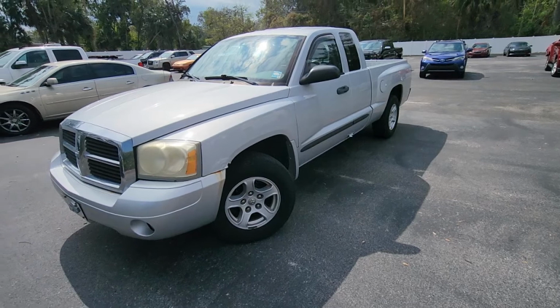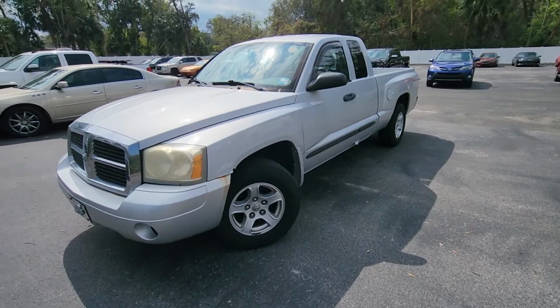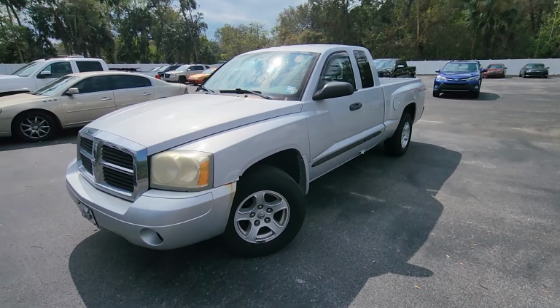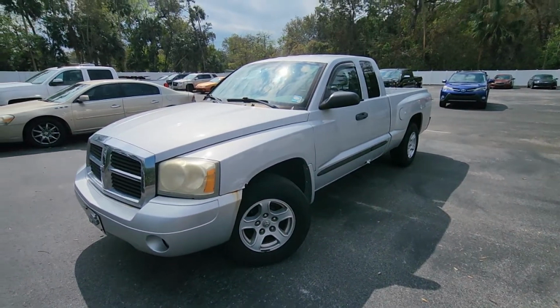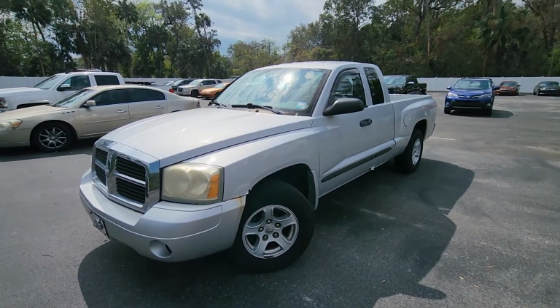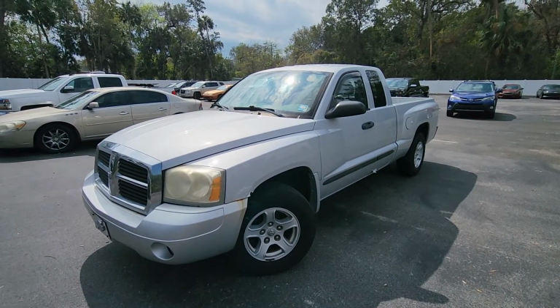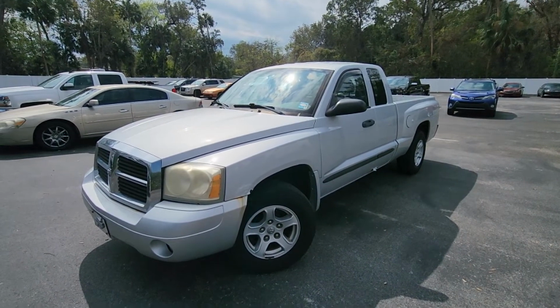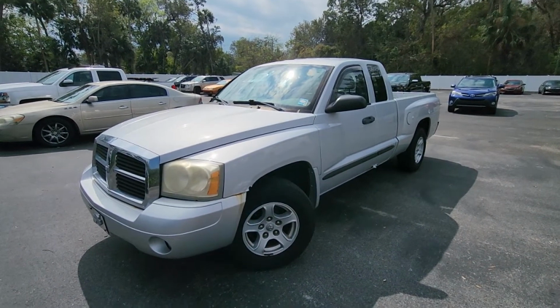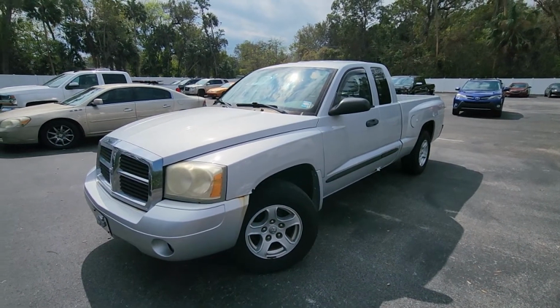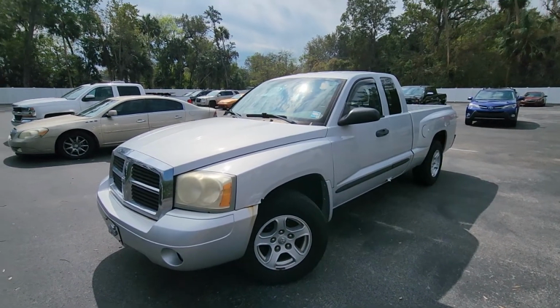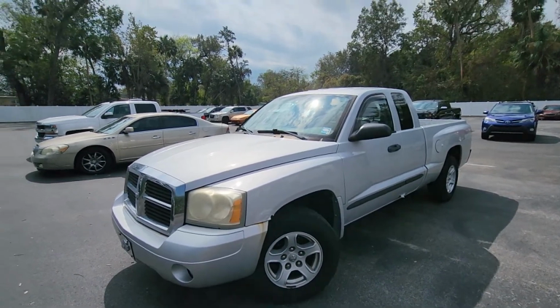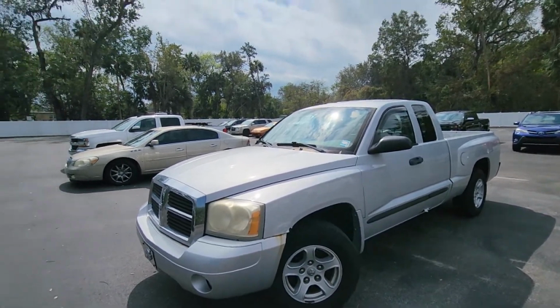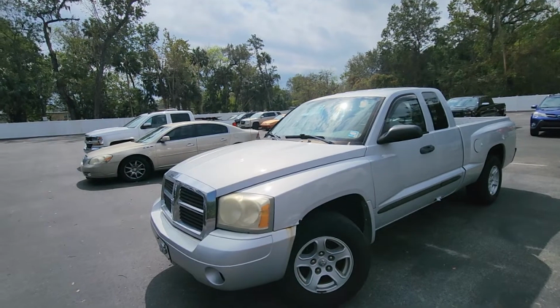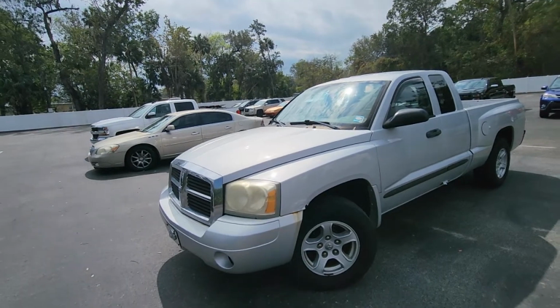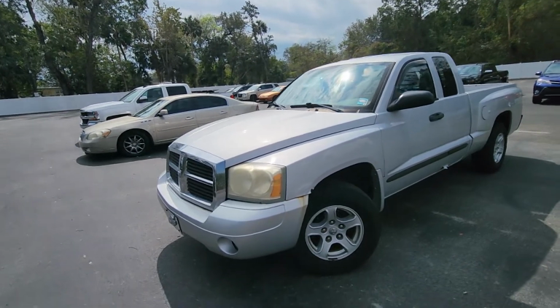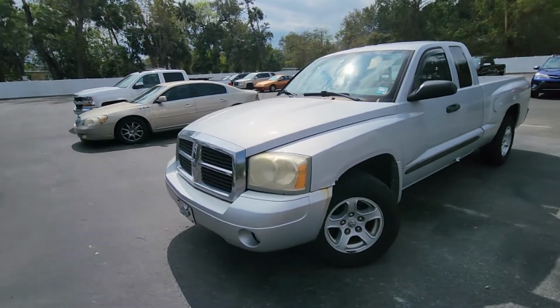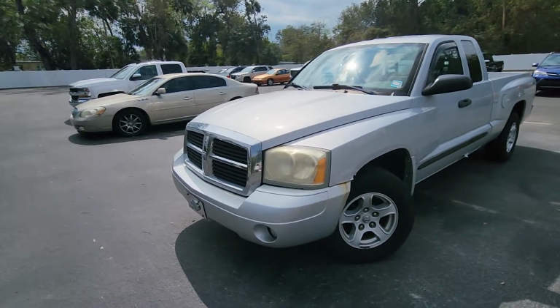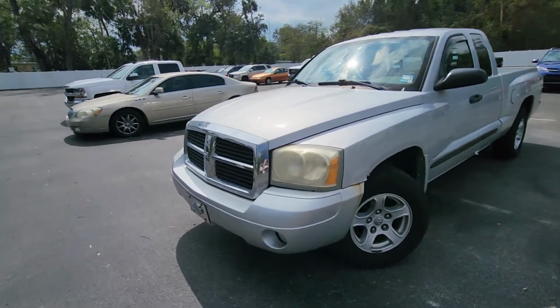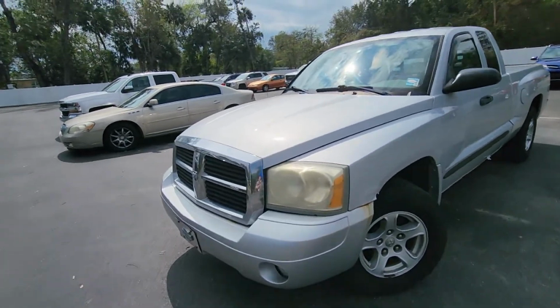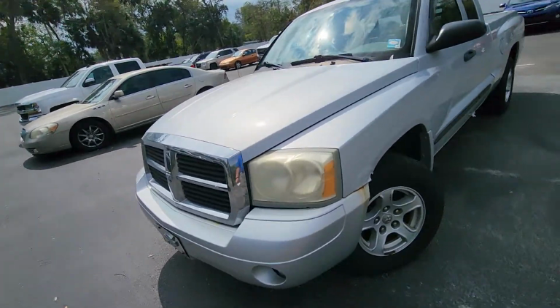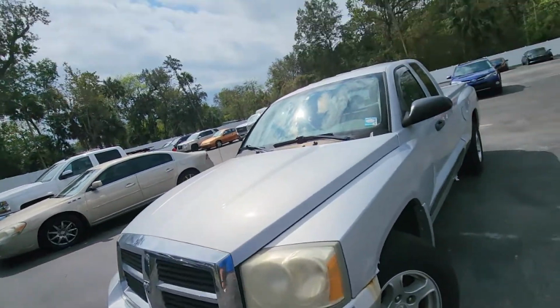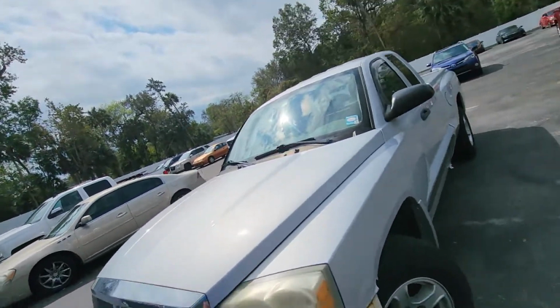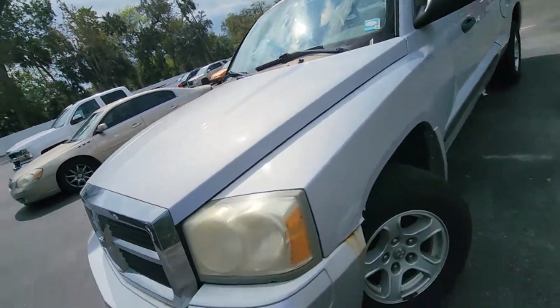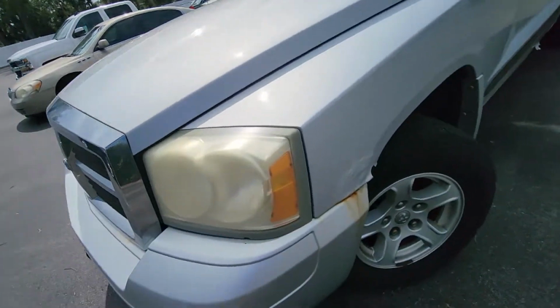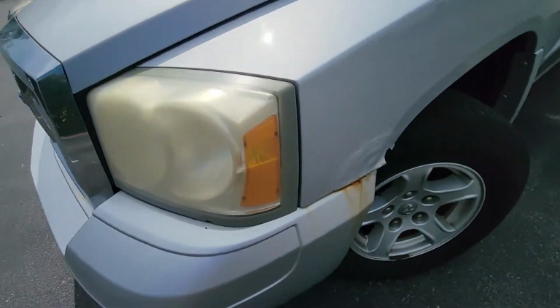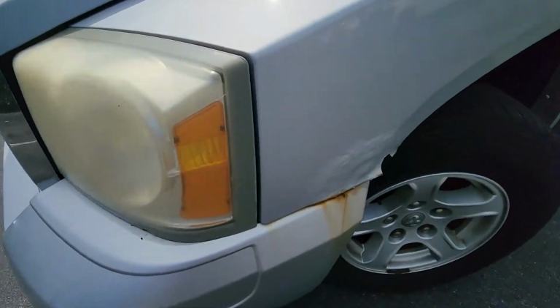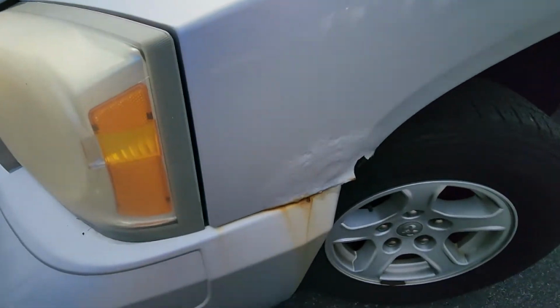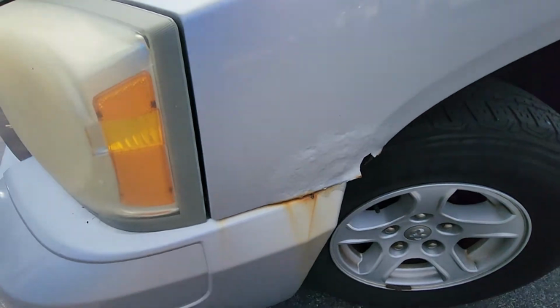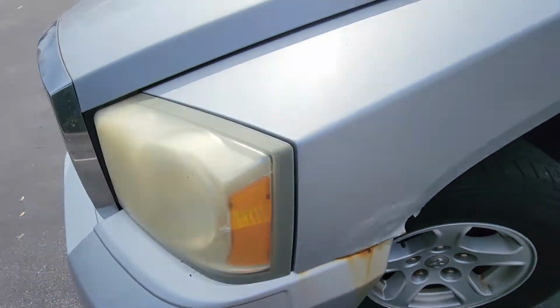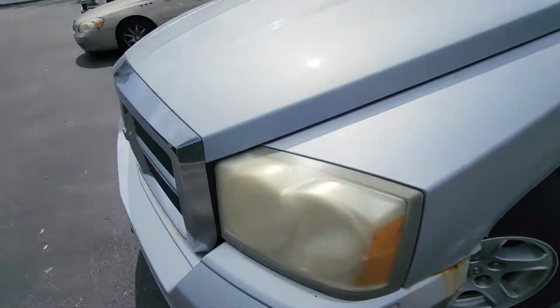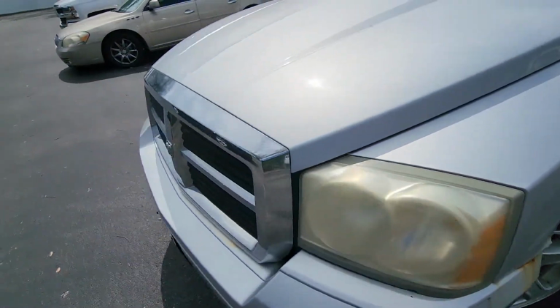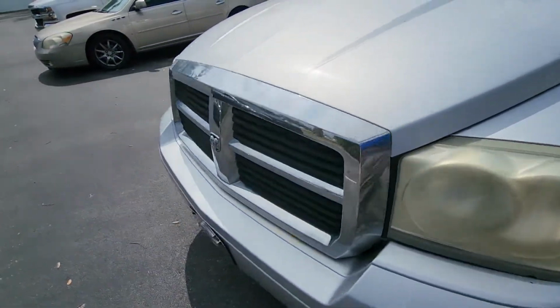Here's a brief video of the 2006 Dodge Dakota that you inquired about. I'll do a quick walk around. The vehicle does have some surface rust going on here. I'll highlight that for you so you can see it.